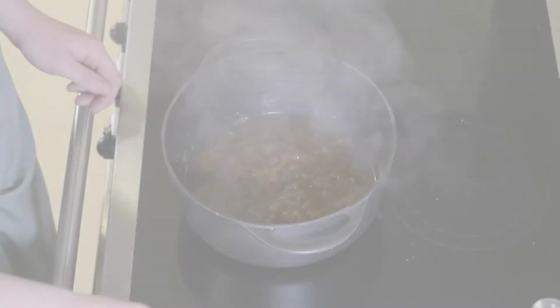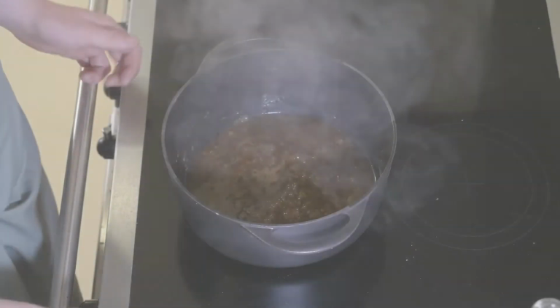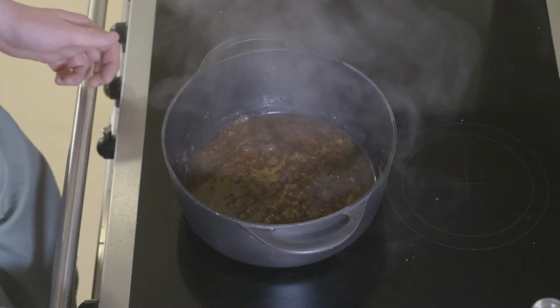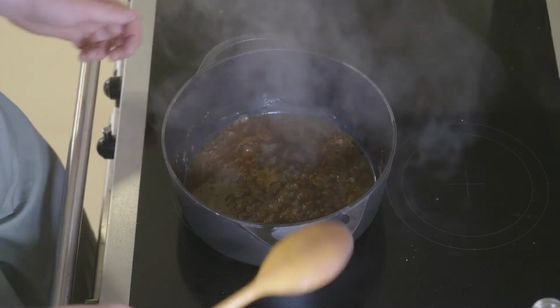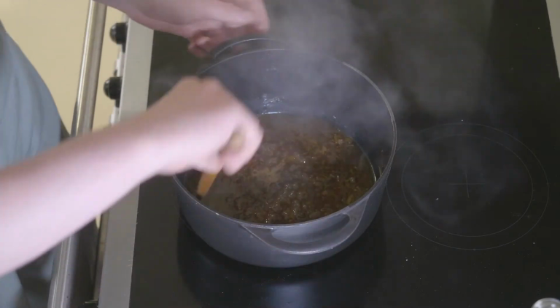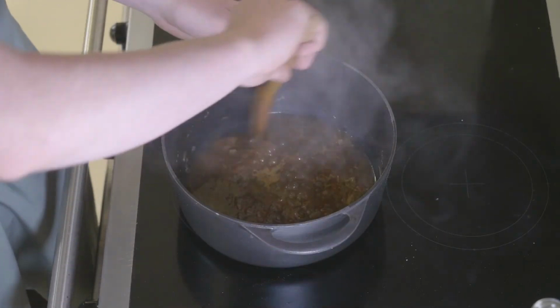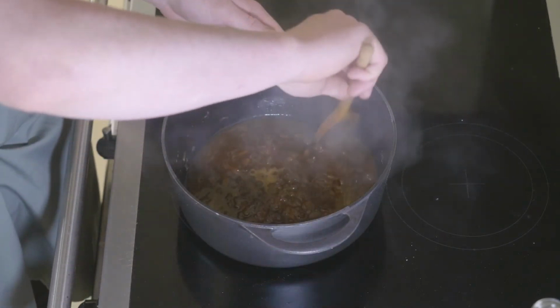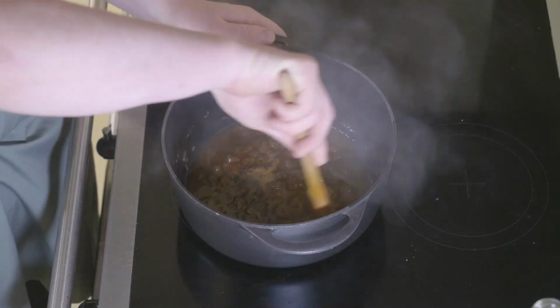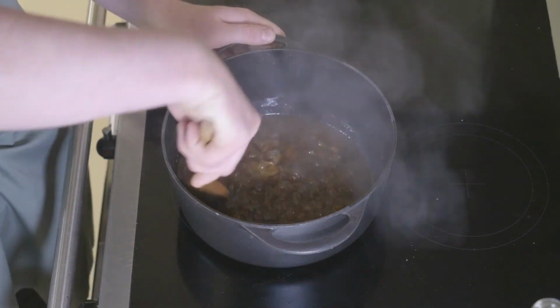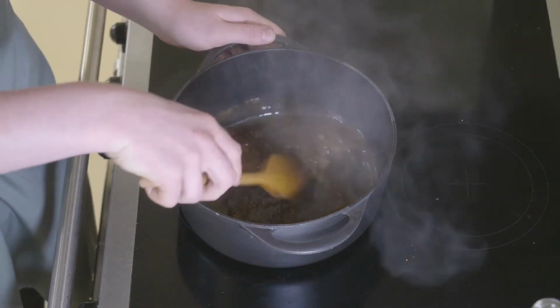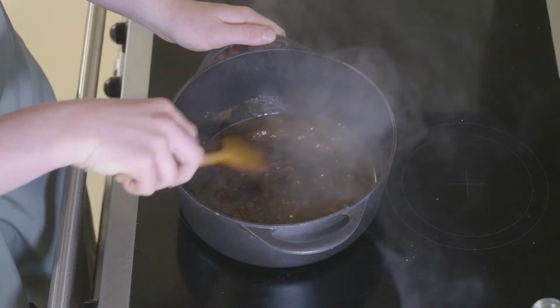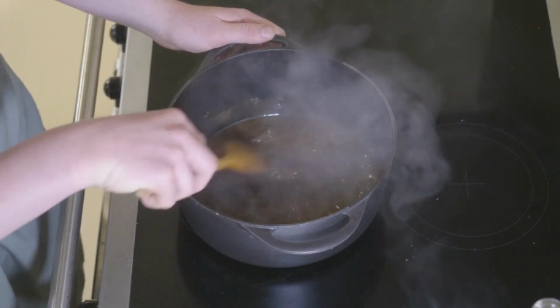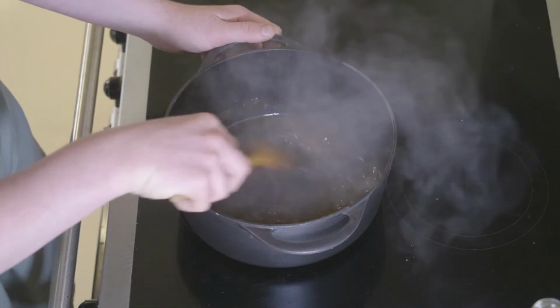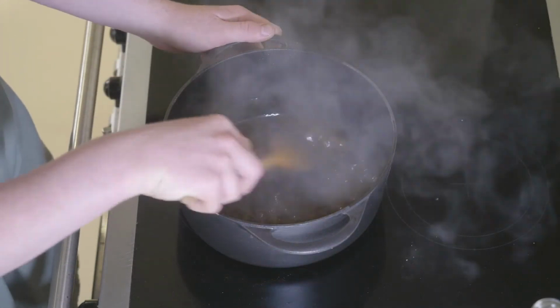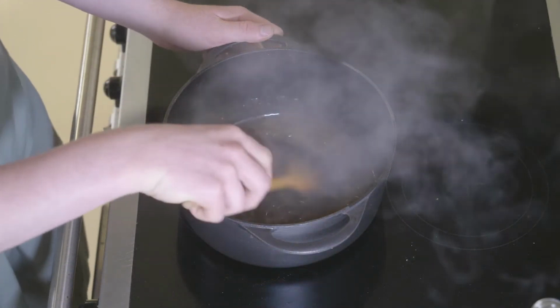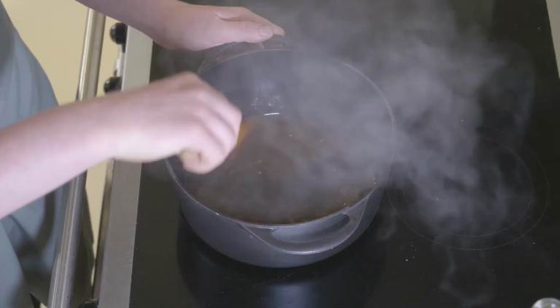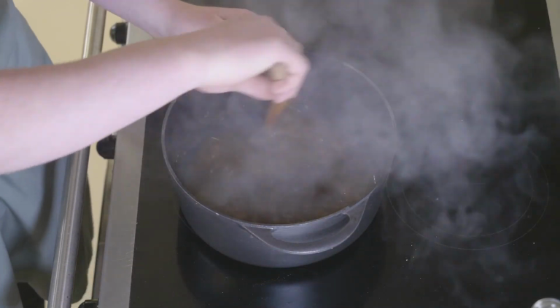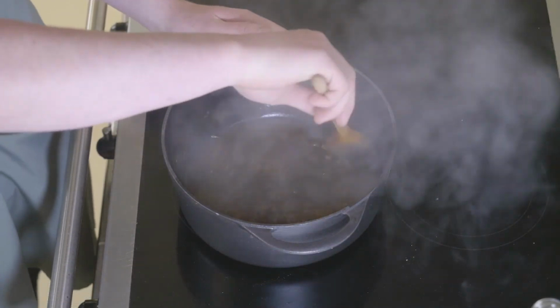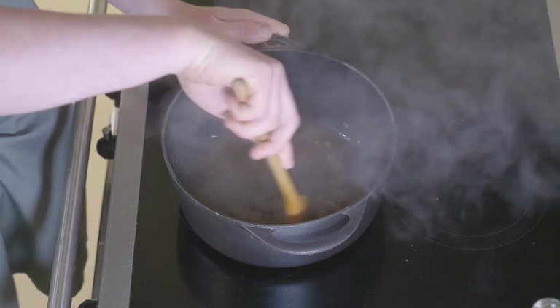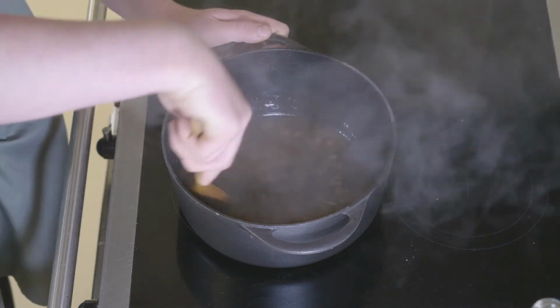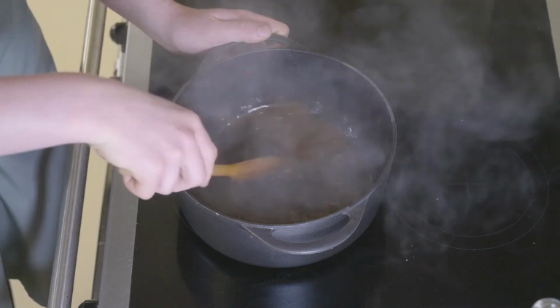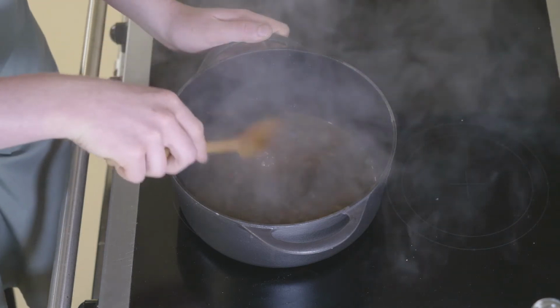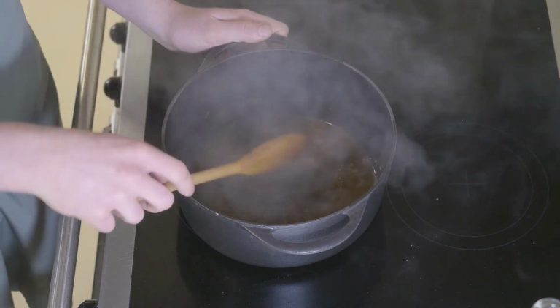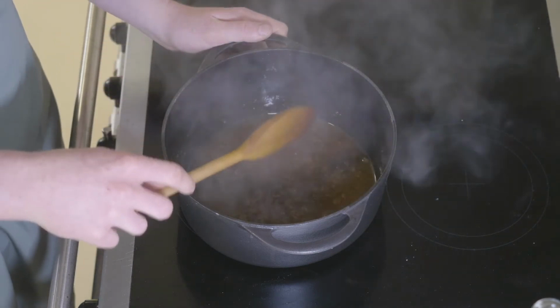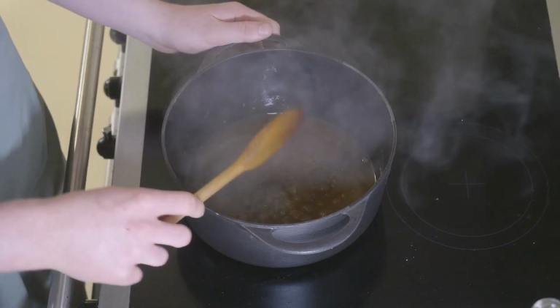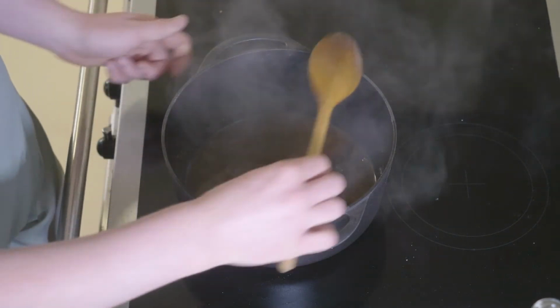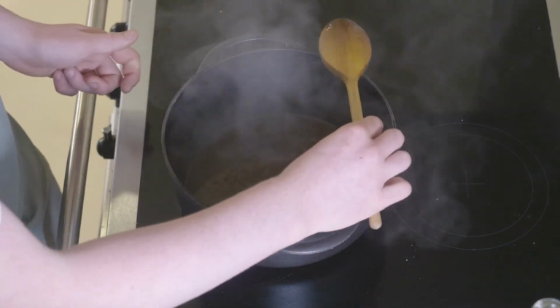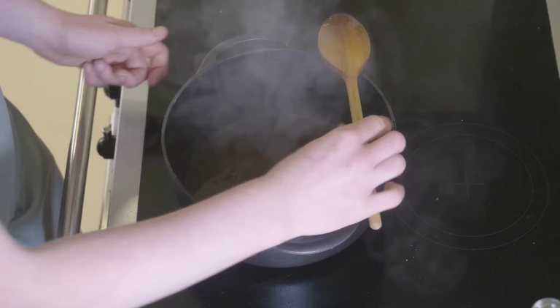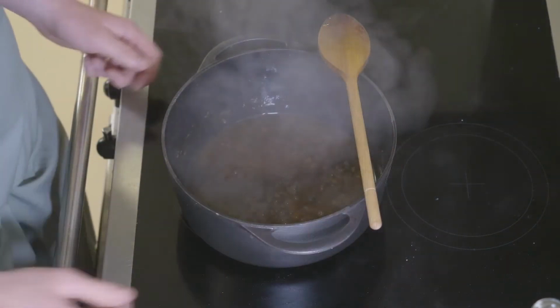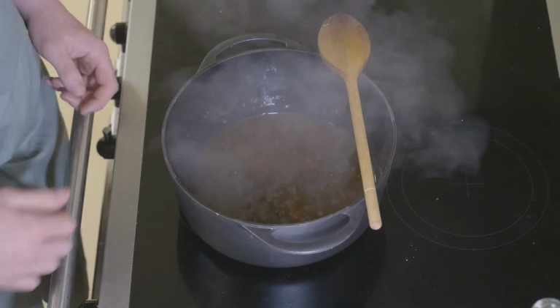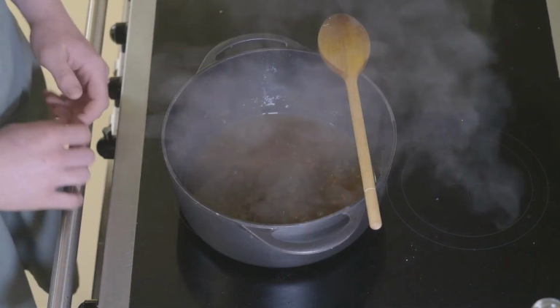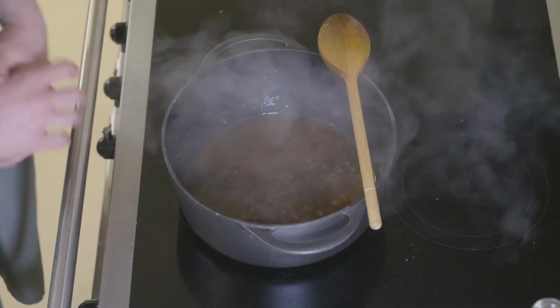Now we've taken the venison shank out just to rest for a few minutes. We can use this time to reduce the sauce down on a high heat, which will leave us with a nice rich glossy gravy for serving.